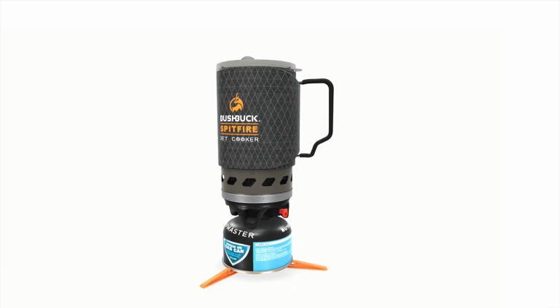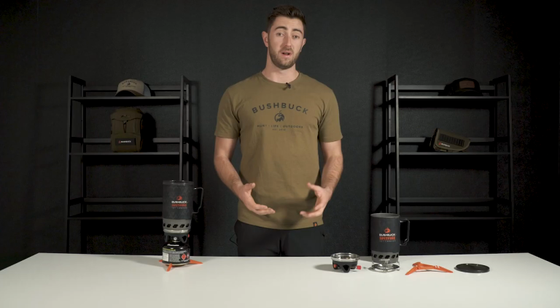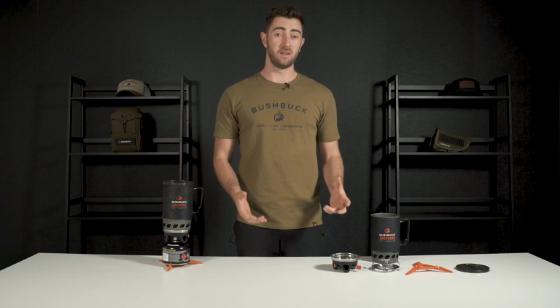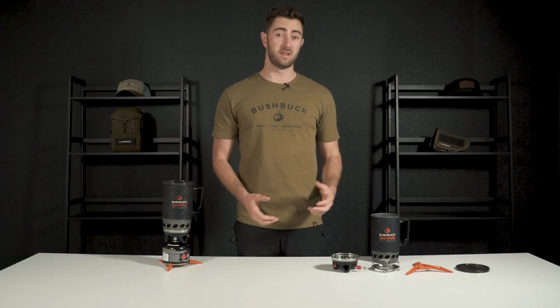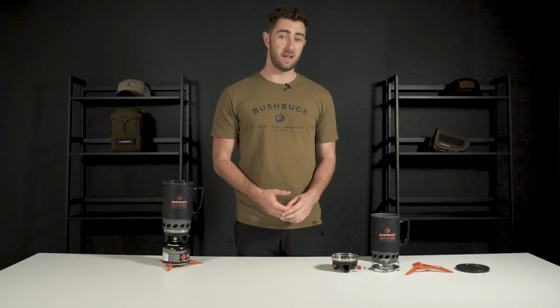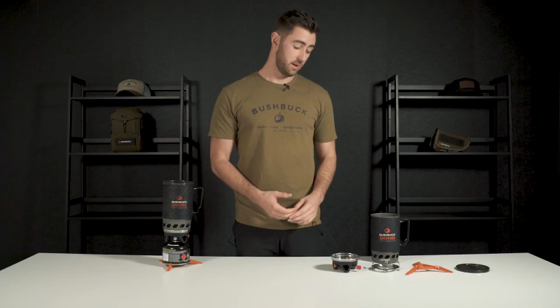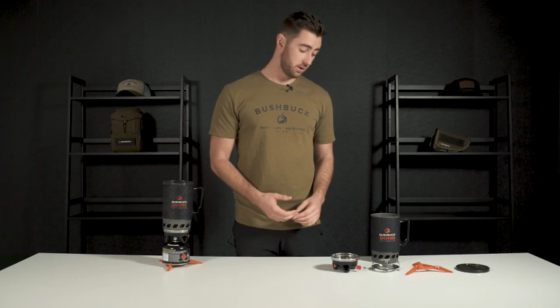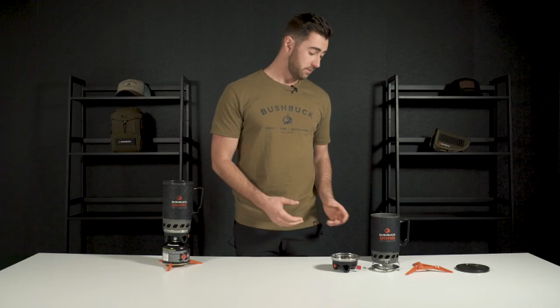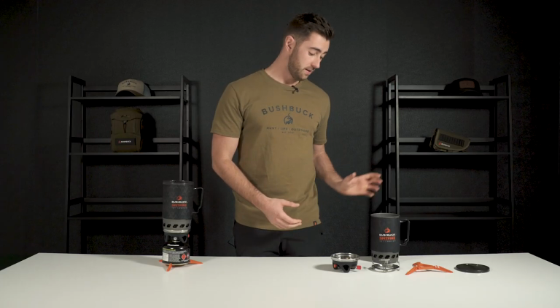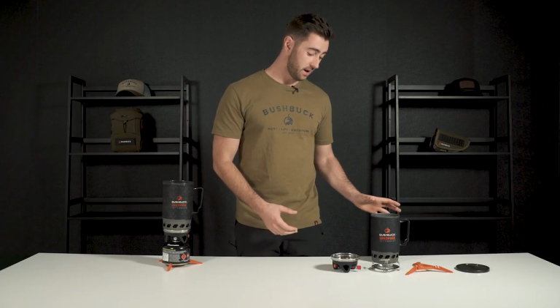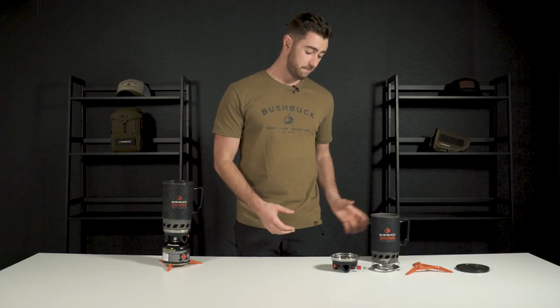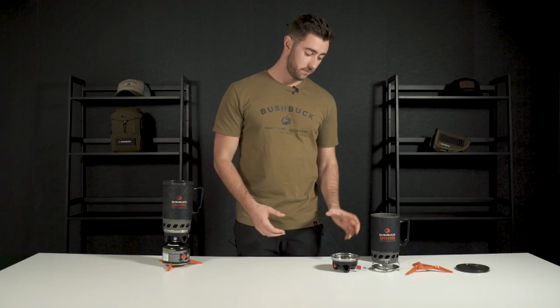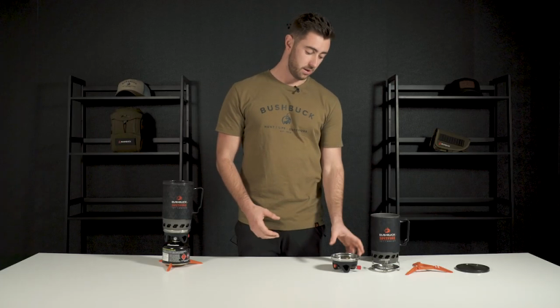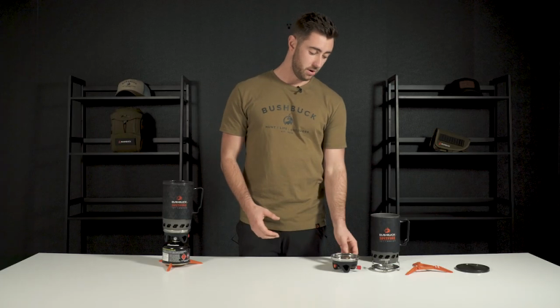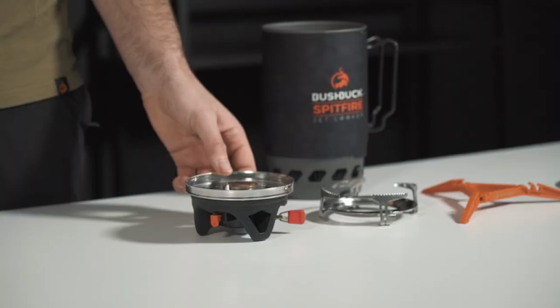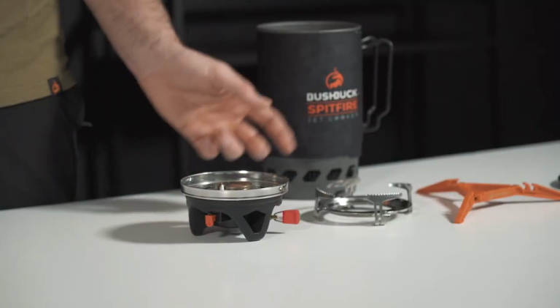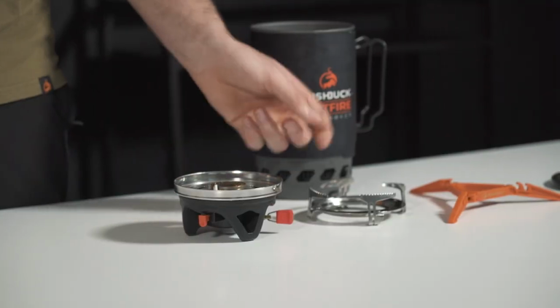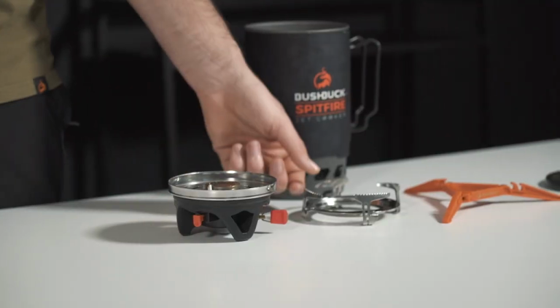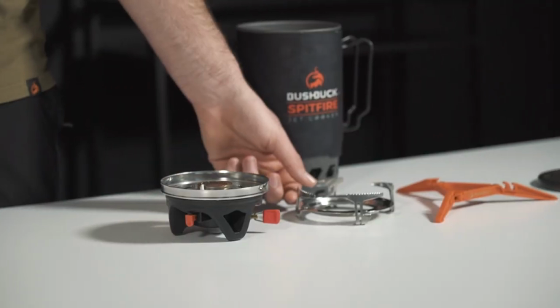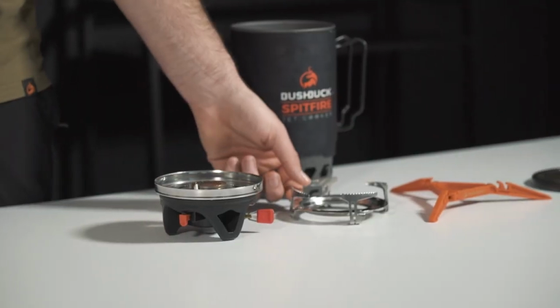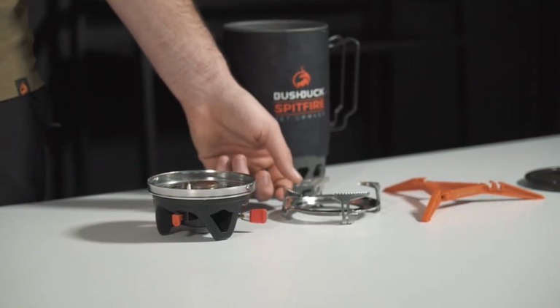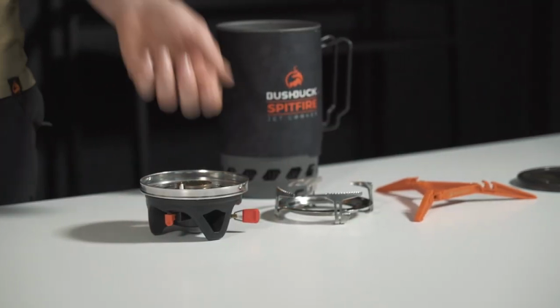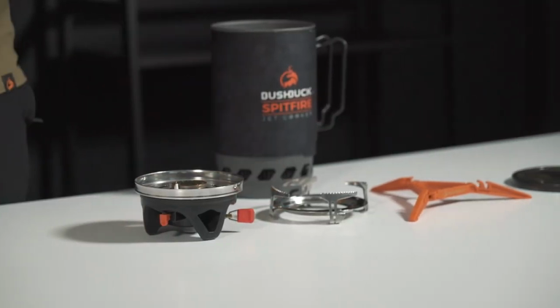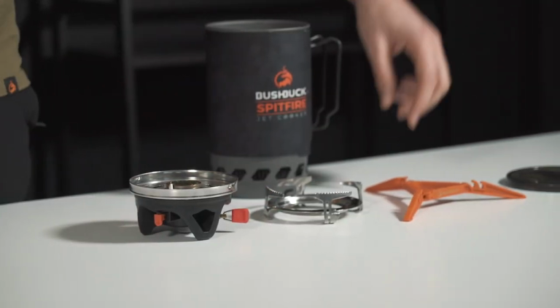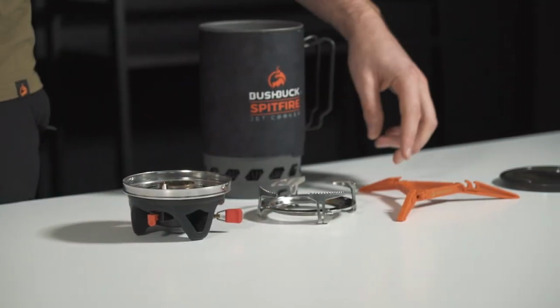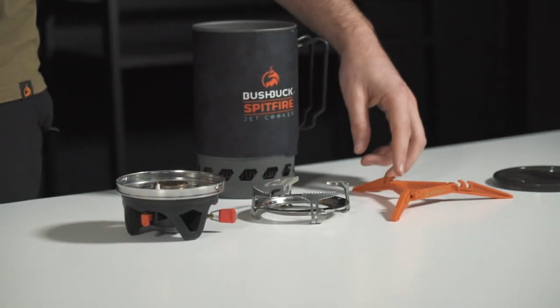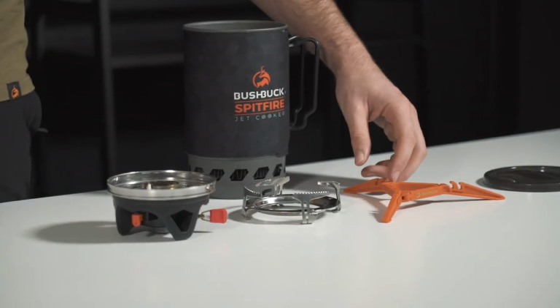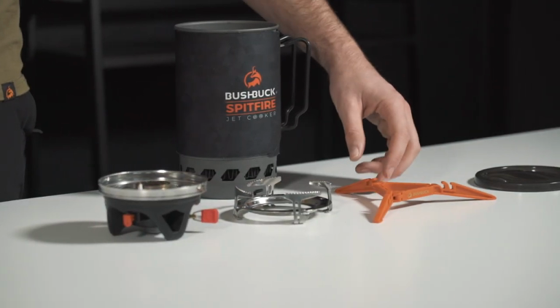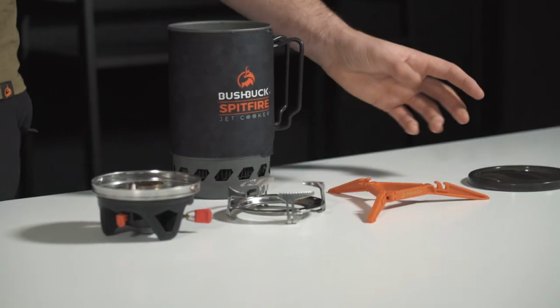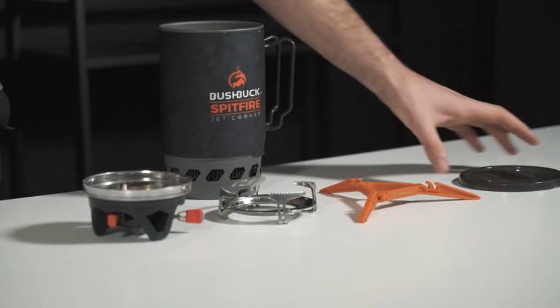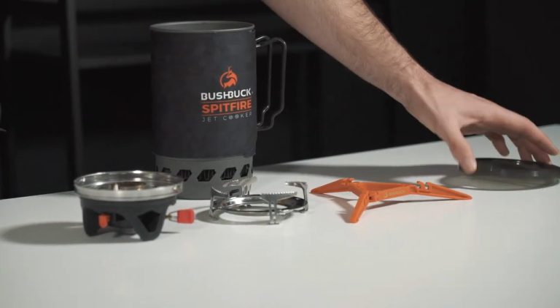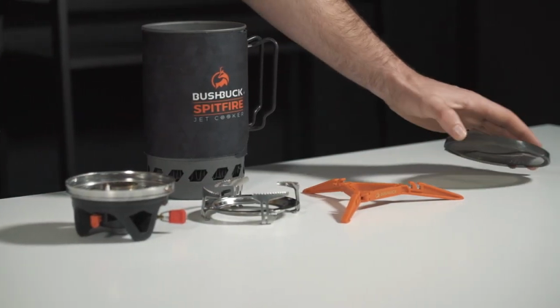Everything you see here is included. We have the cup, the burning unit, the pot pan attachment, the gas canister base and the lid.